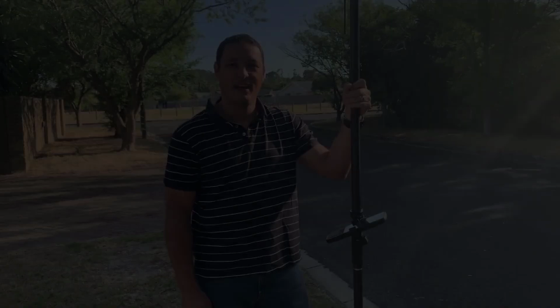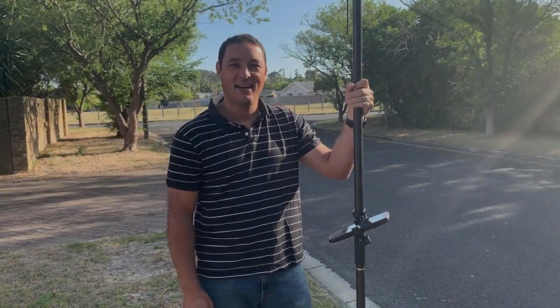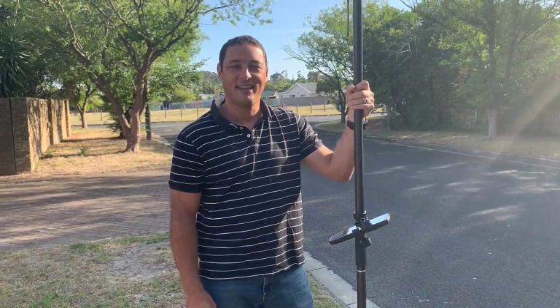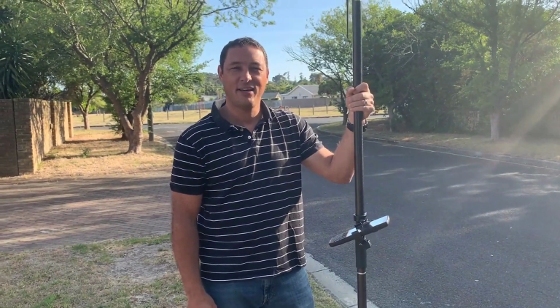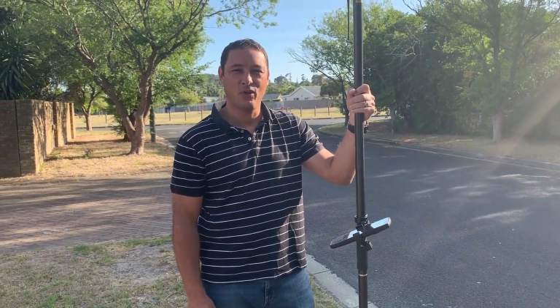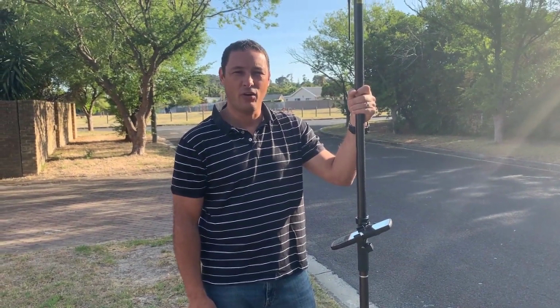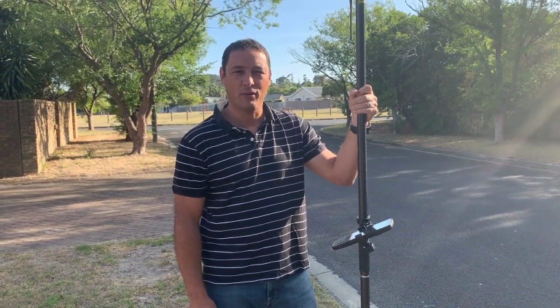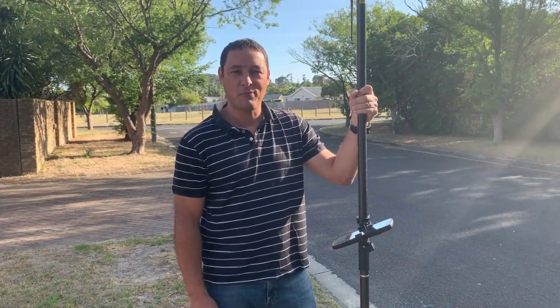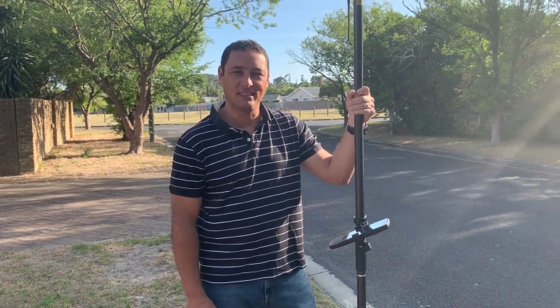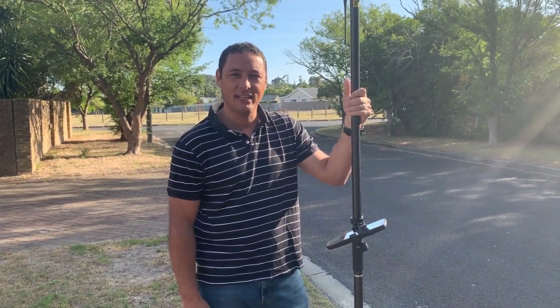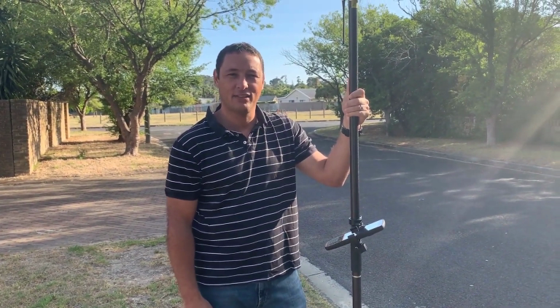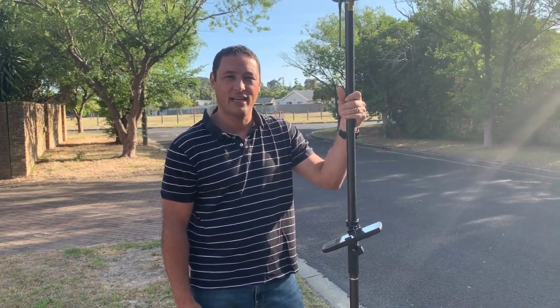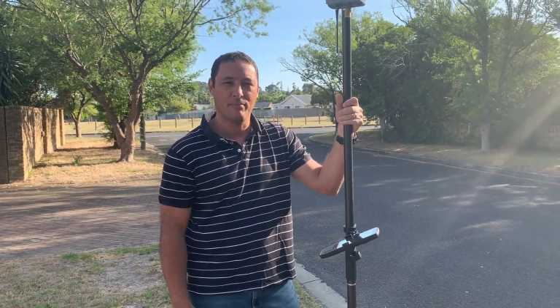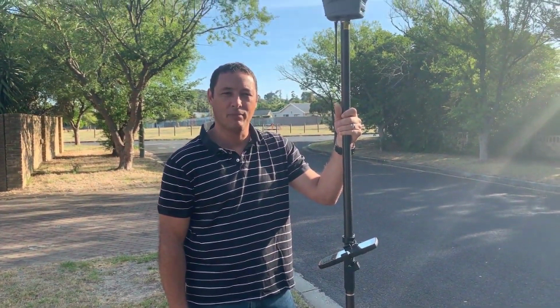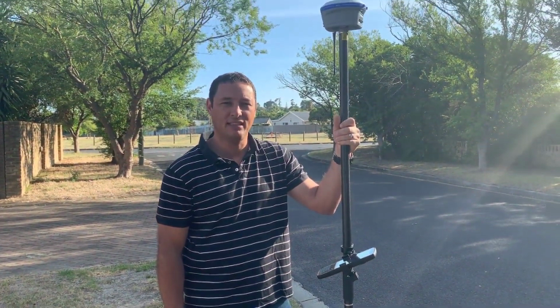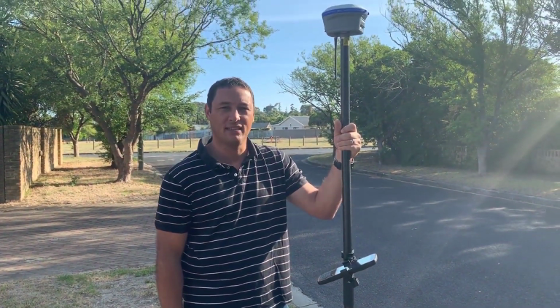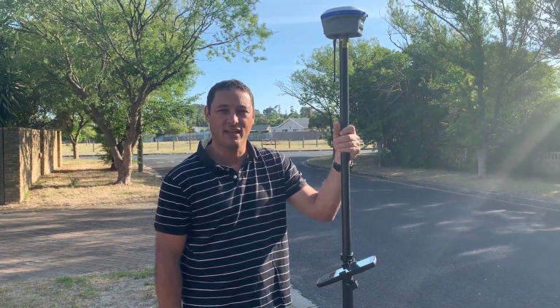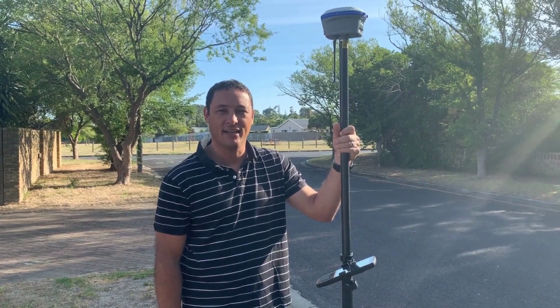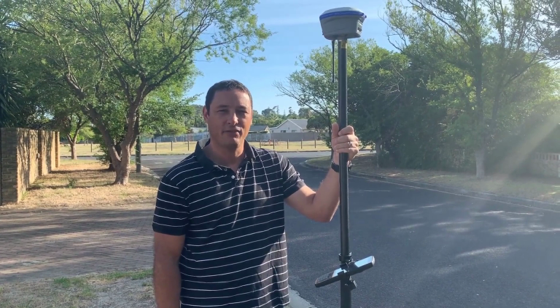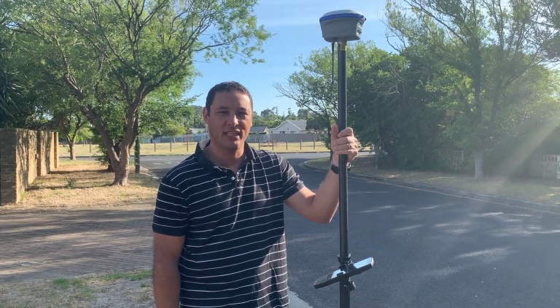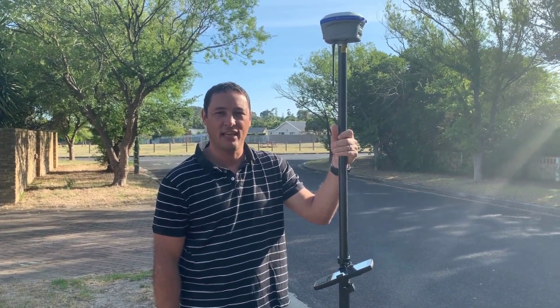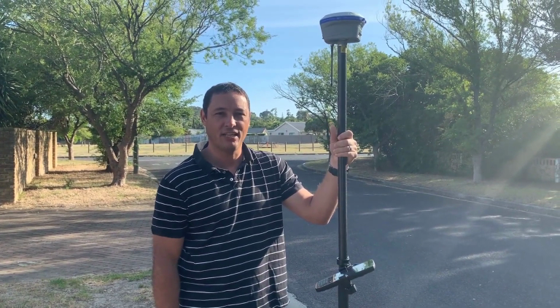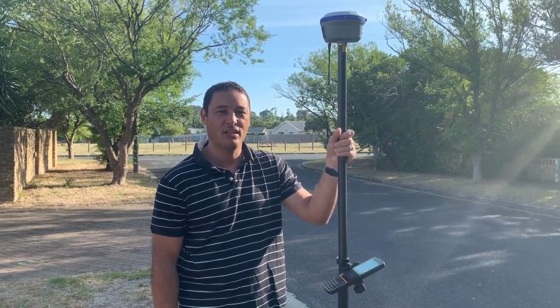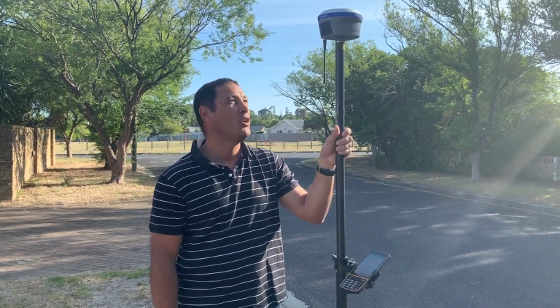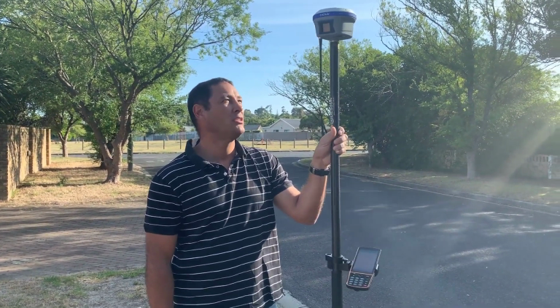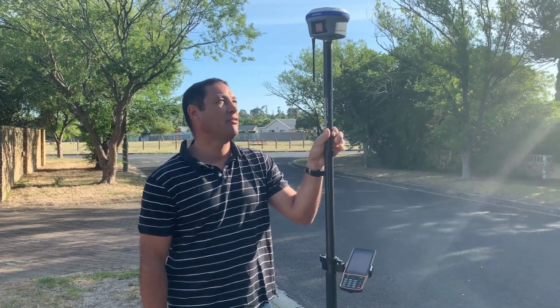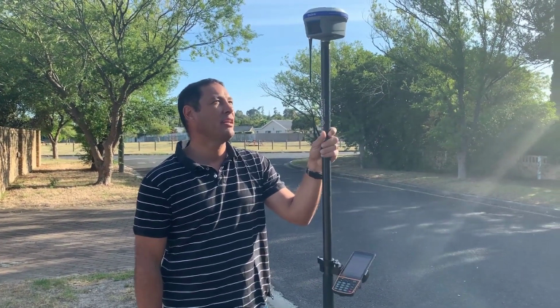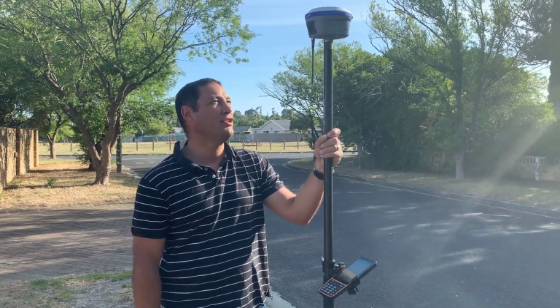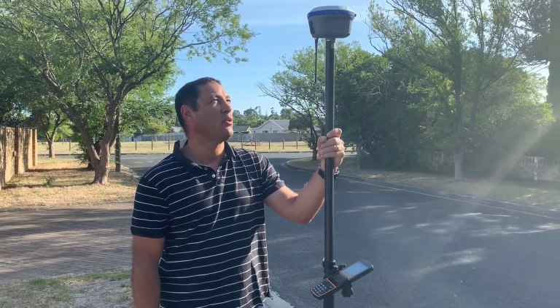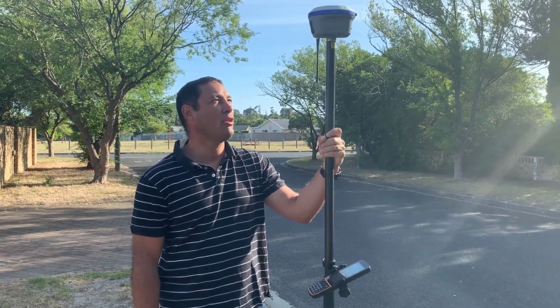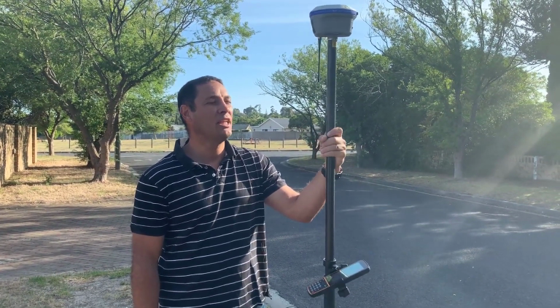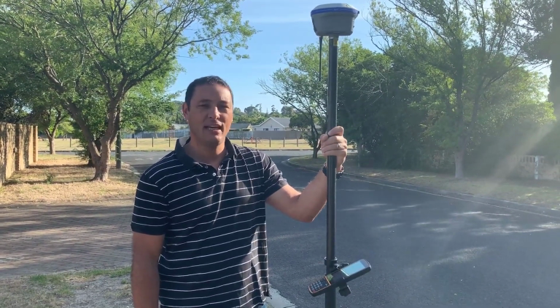Hi, I'm Kornay Arlo from MMS Design and today I'll be testing the i90 from CIT Navigation, which is a very nice new model from CIT Nav.